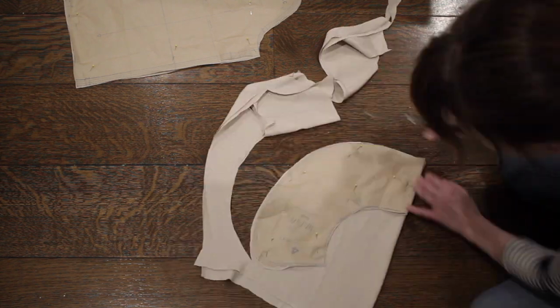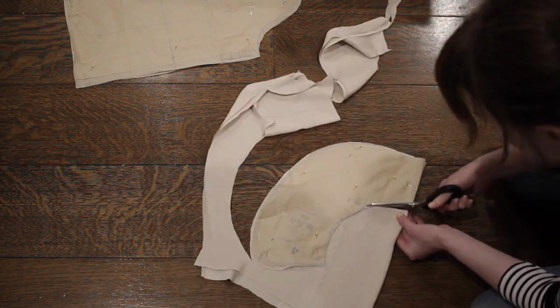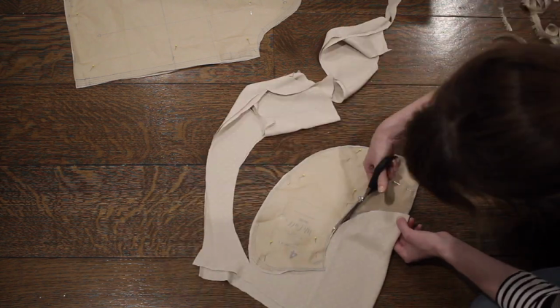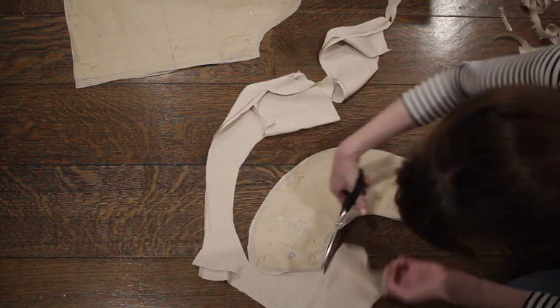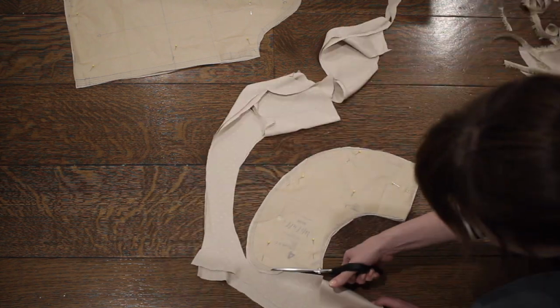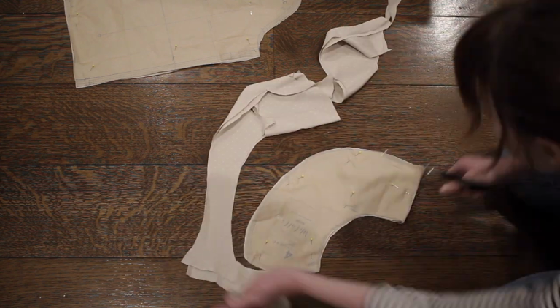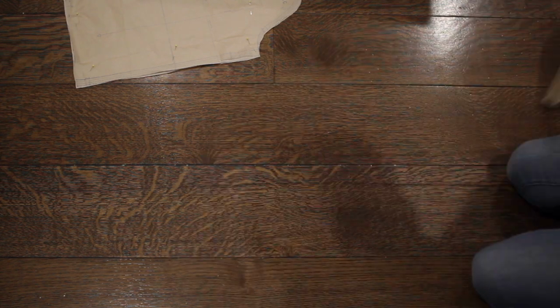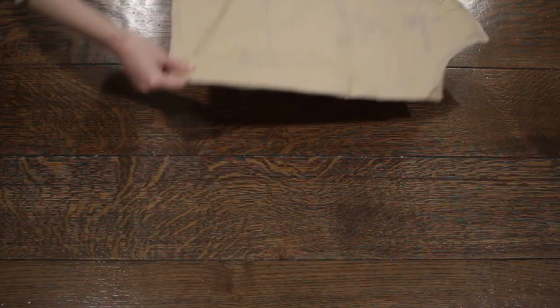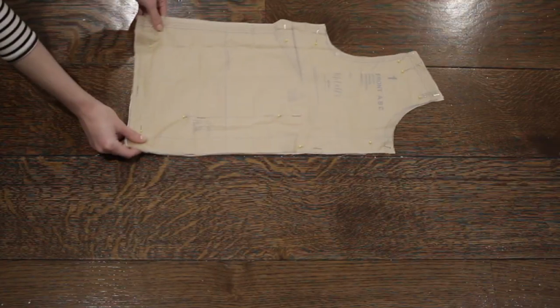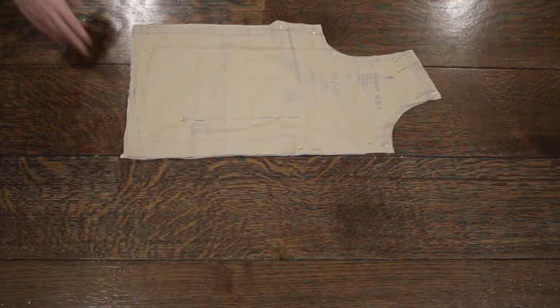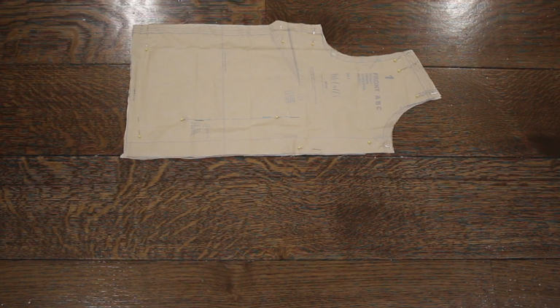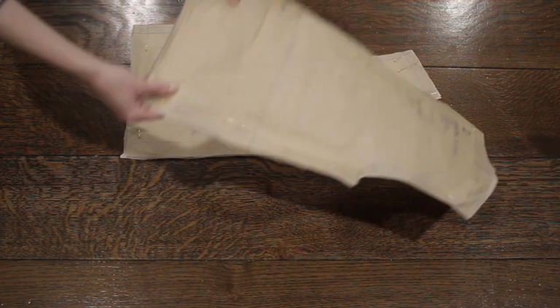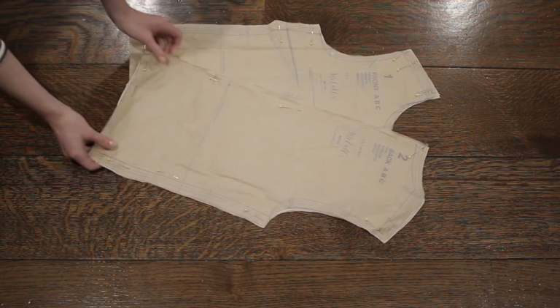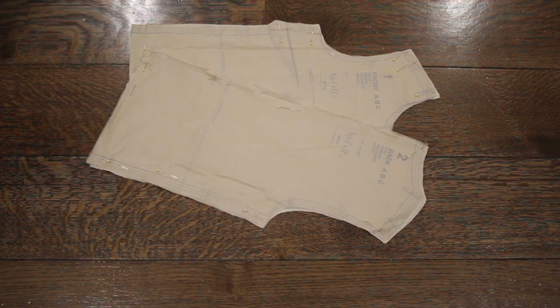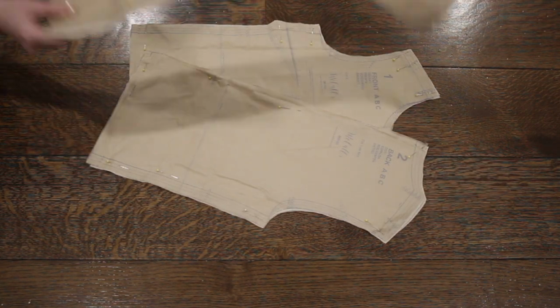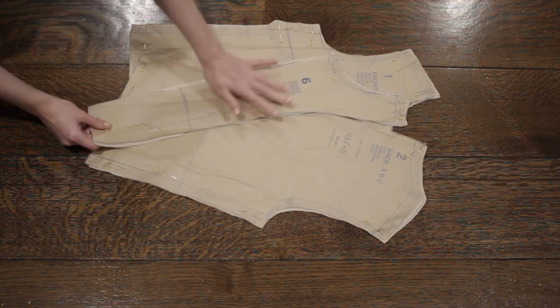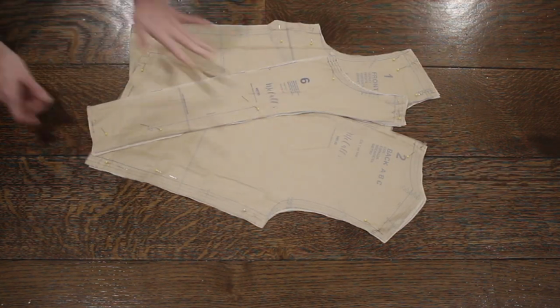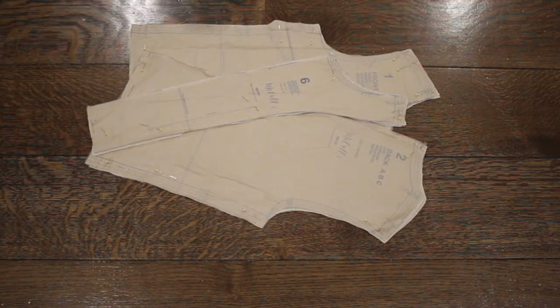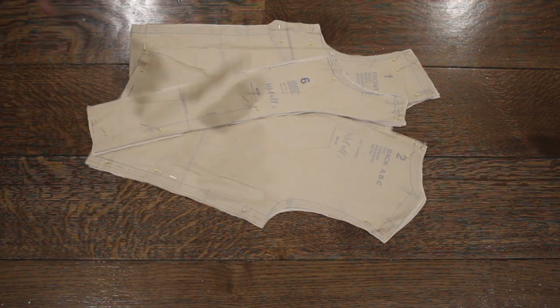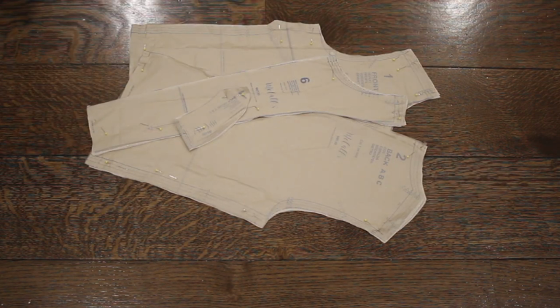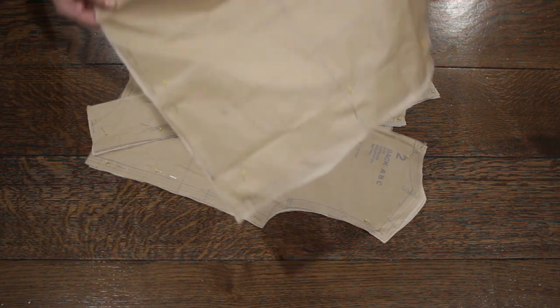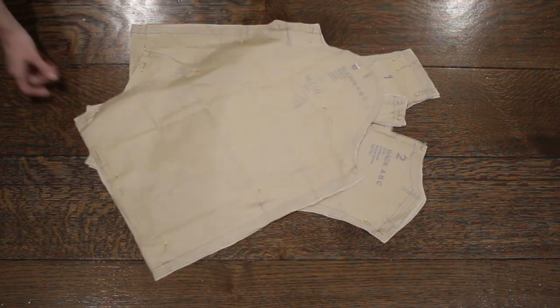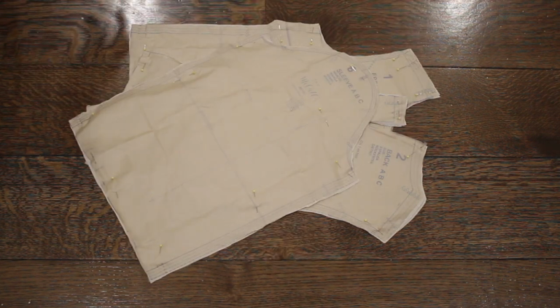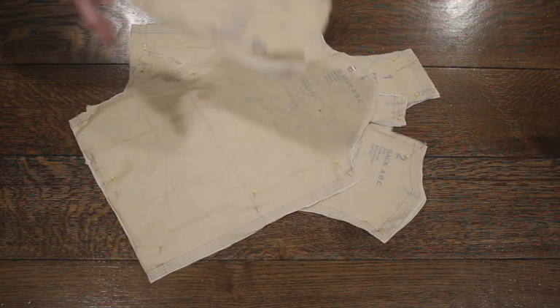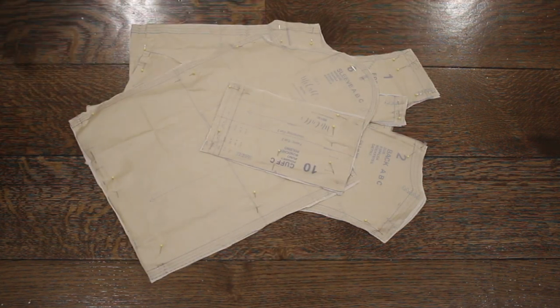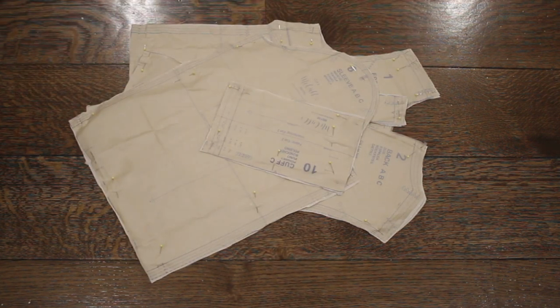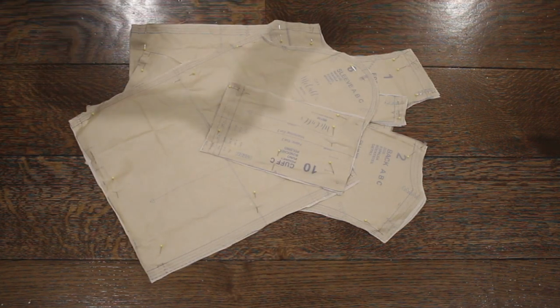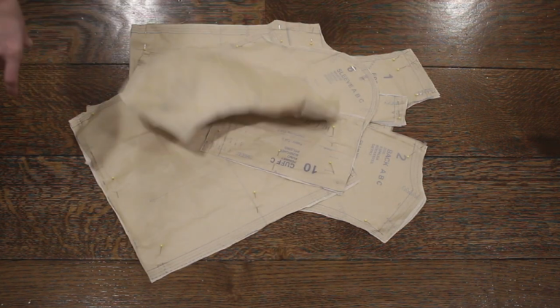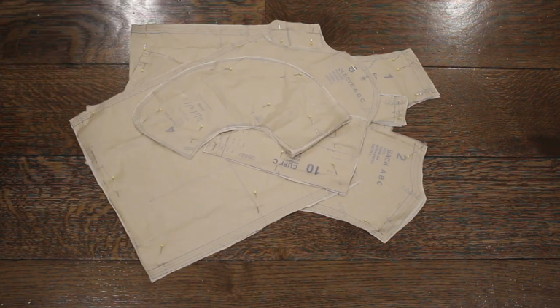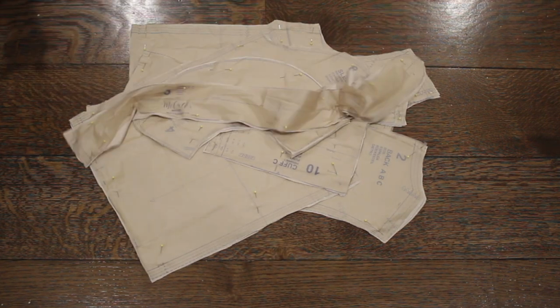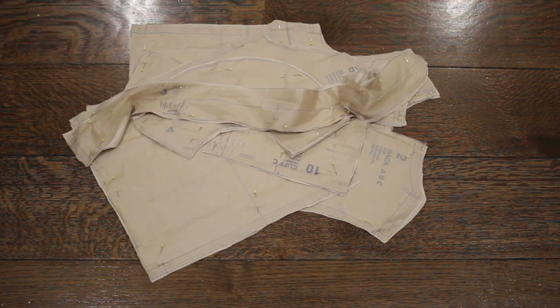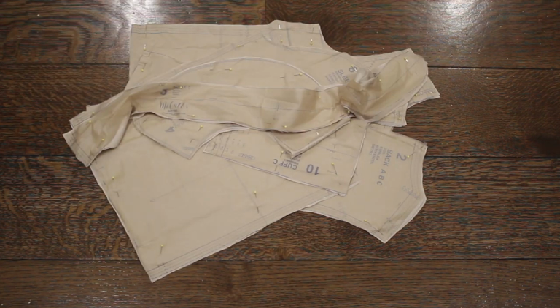Here is a quick inventory of all the pattern pieces I'll be using for this project: the shirt front, the shirt back, two facing pieces, the sleeve, the sleeve cuff, the collar, and the ruffle.